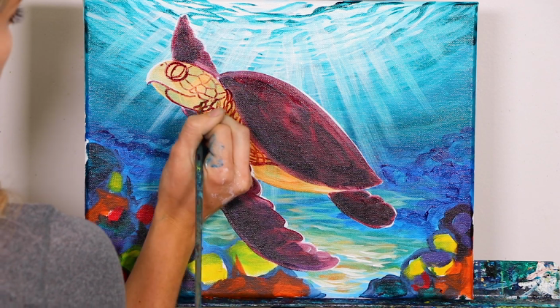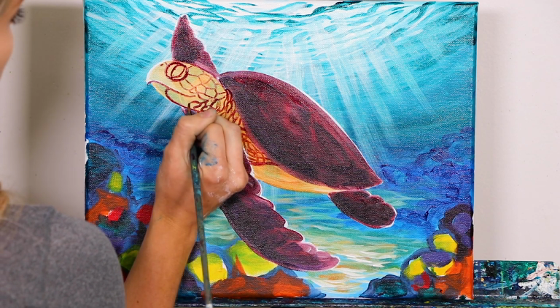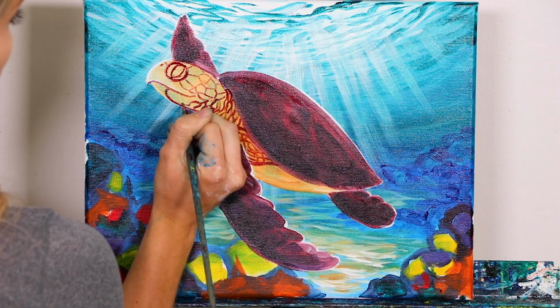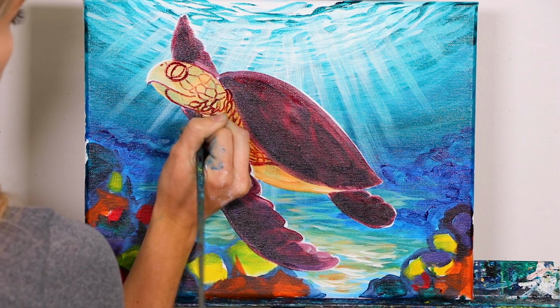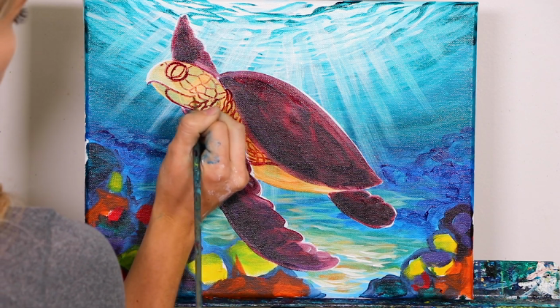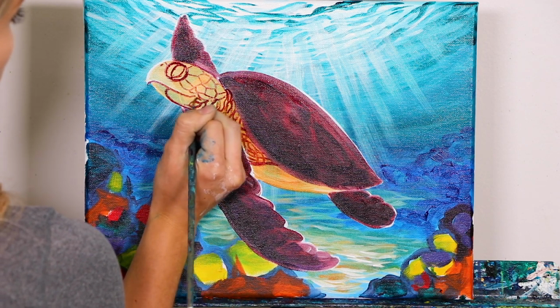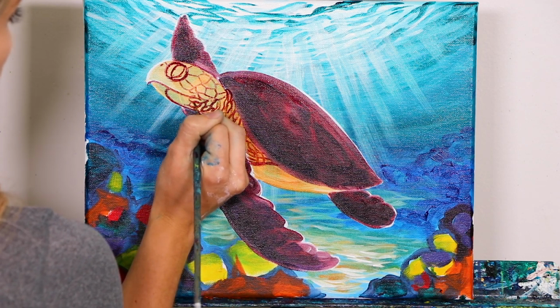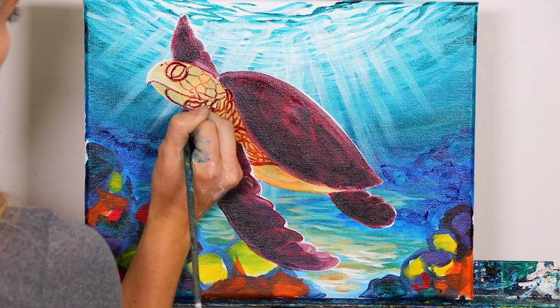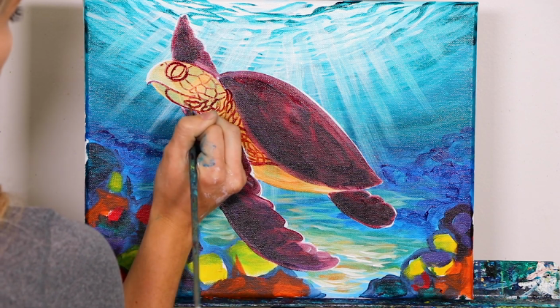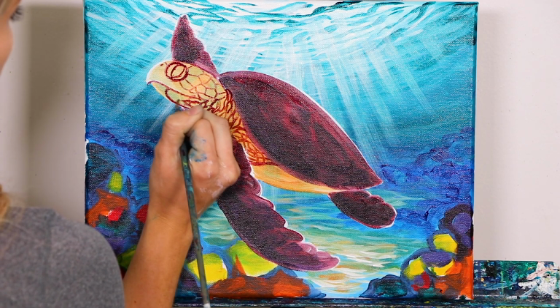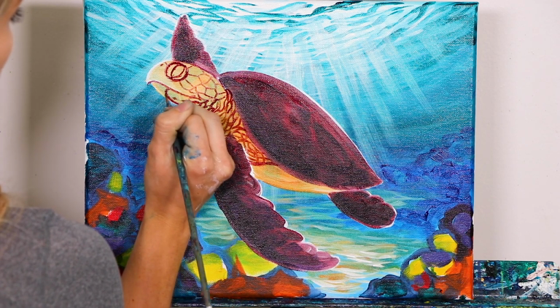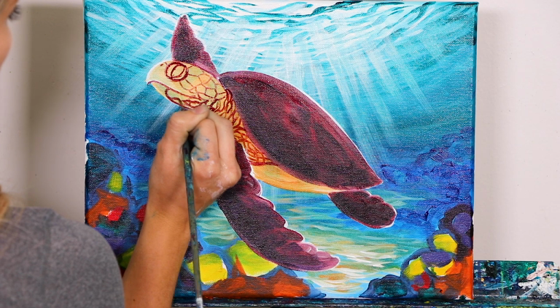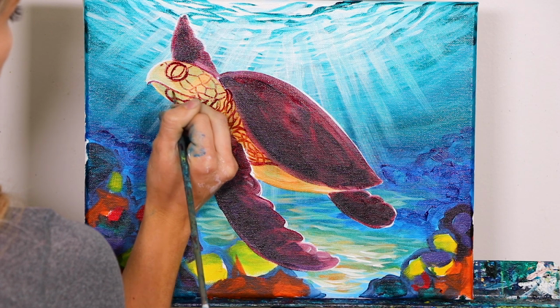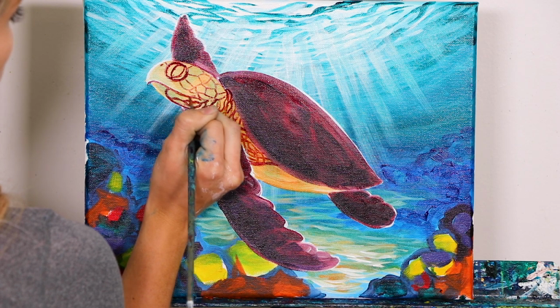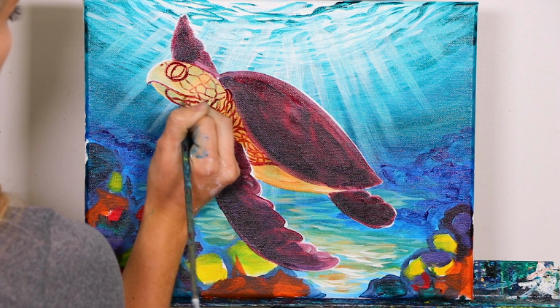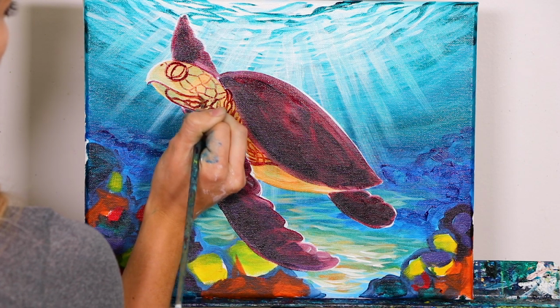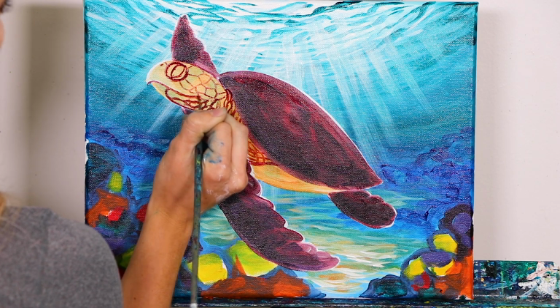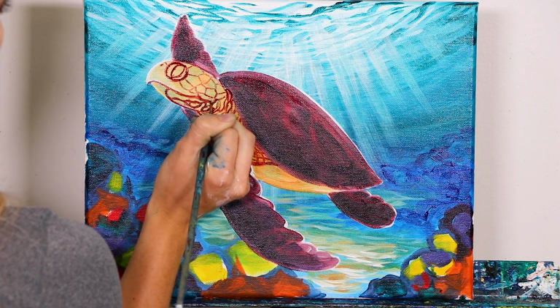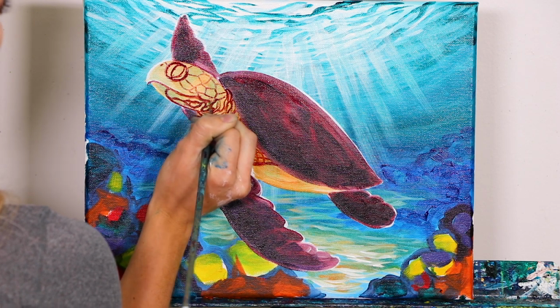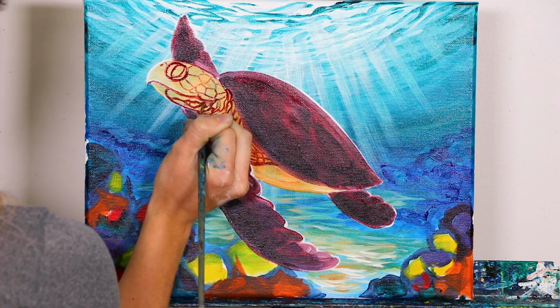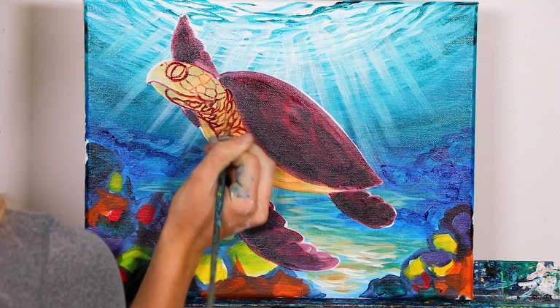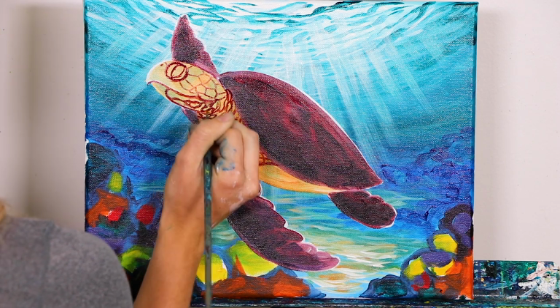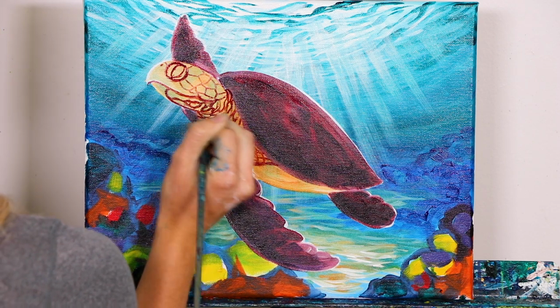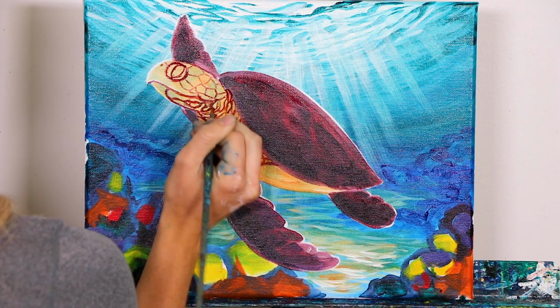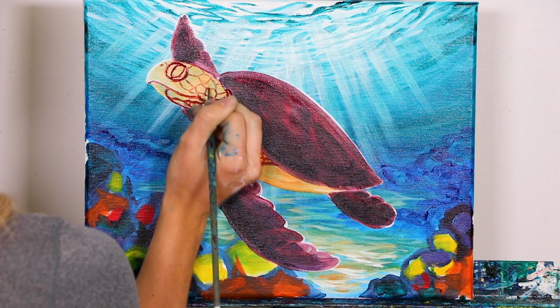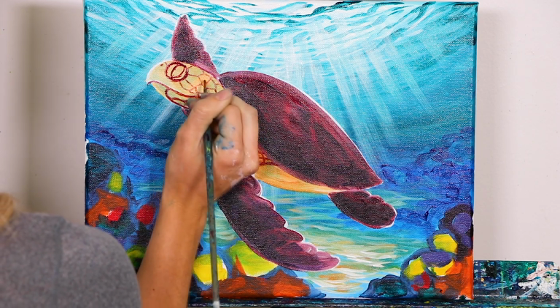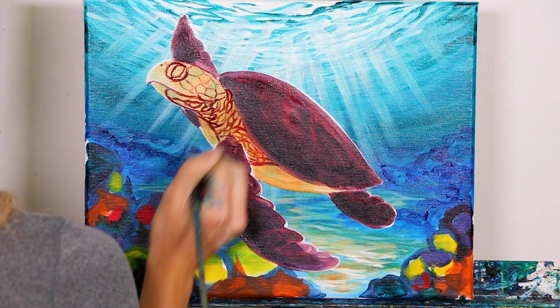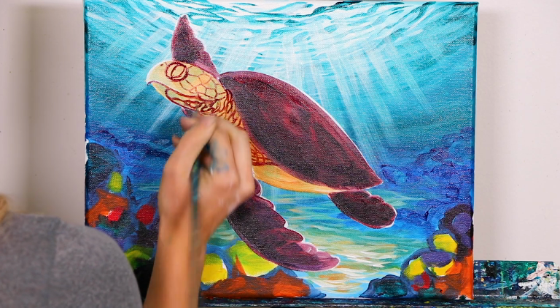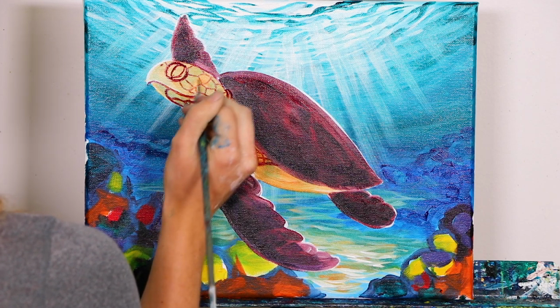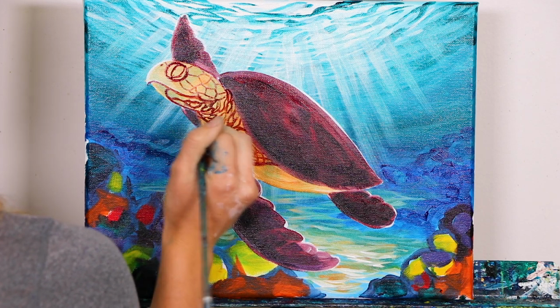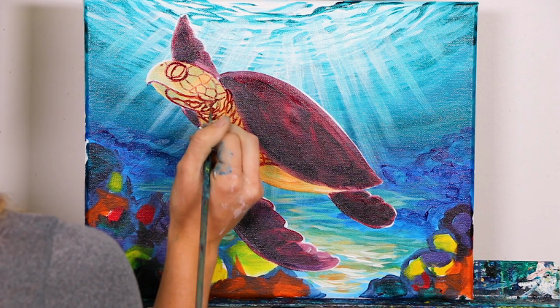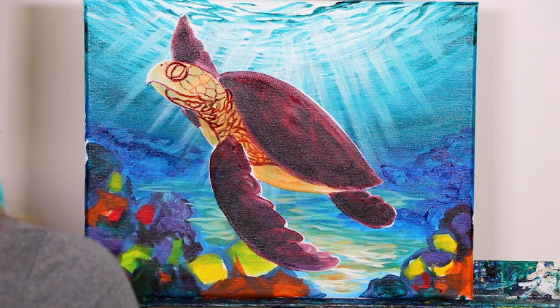They also have some of these little wrinkles going up into the lower jaw. Just know that these right here are different from these up here — these are going to be plates, and these are just wrinkles.